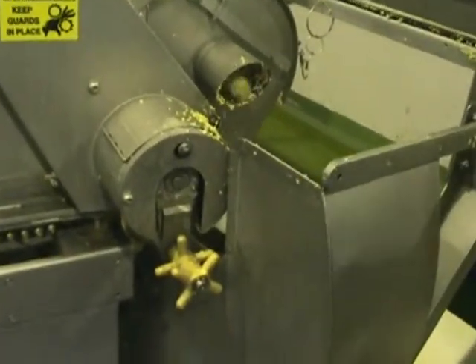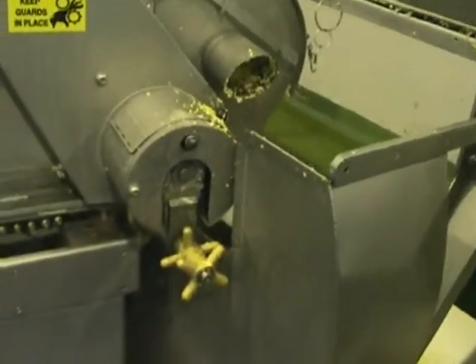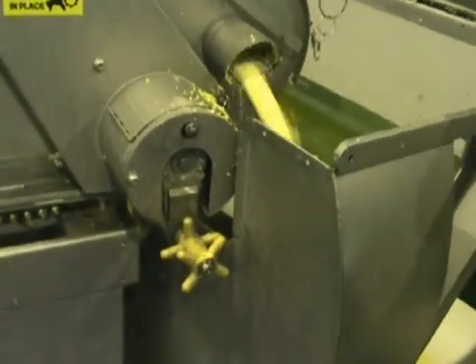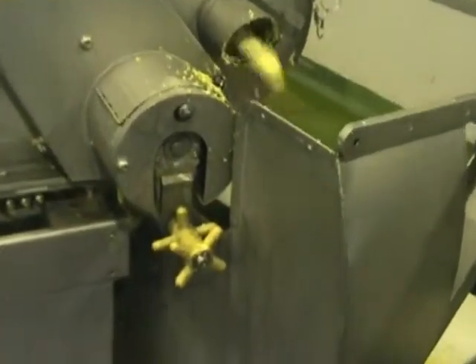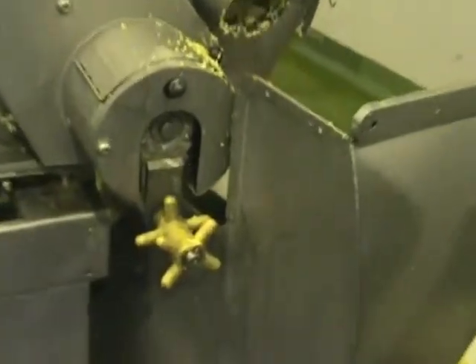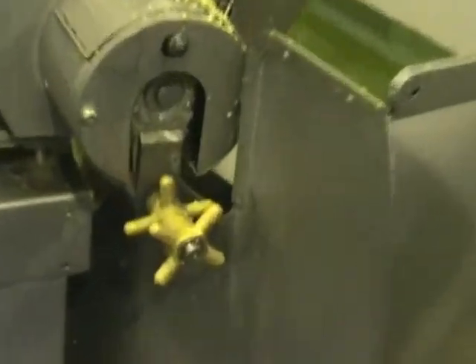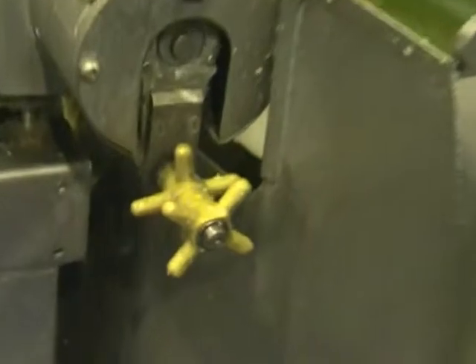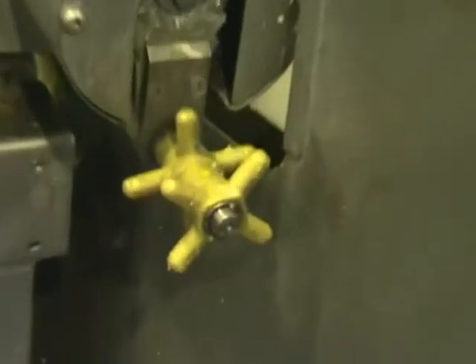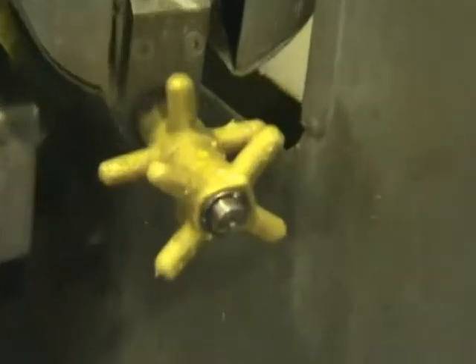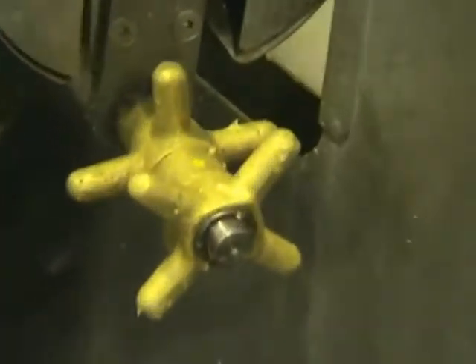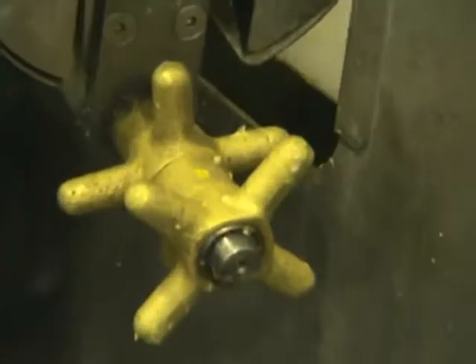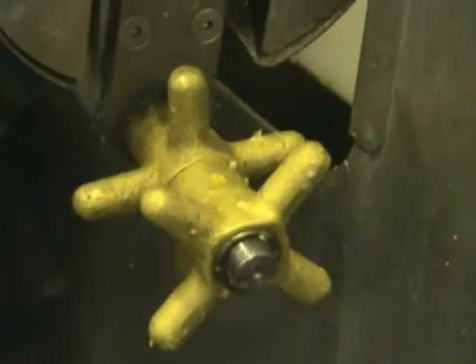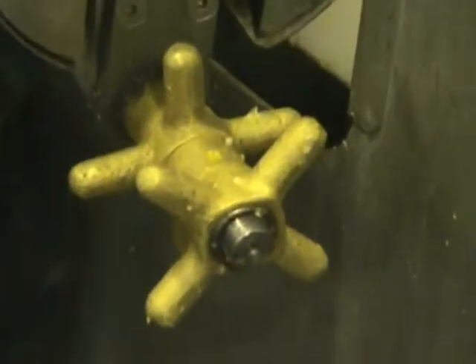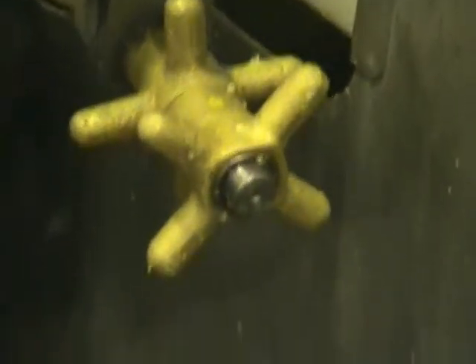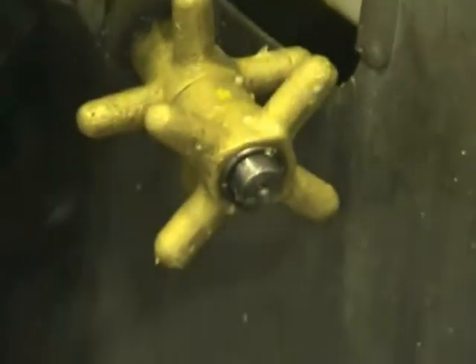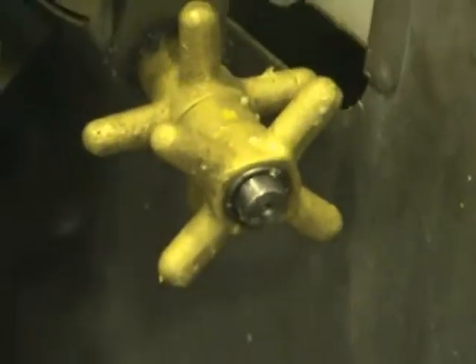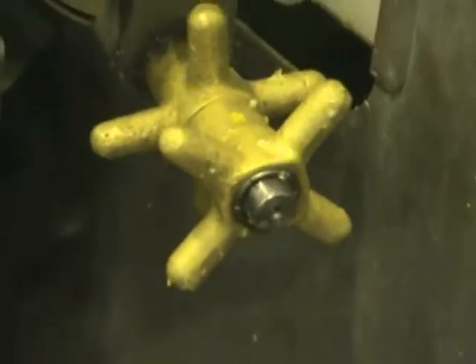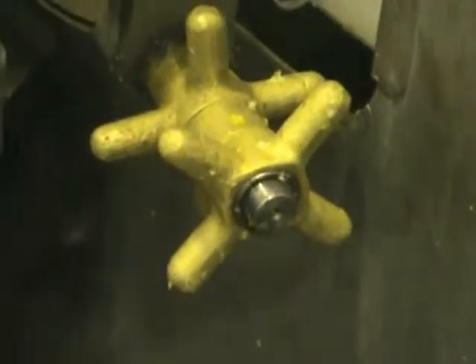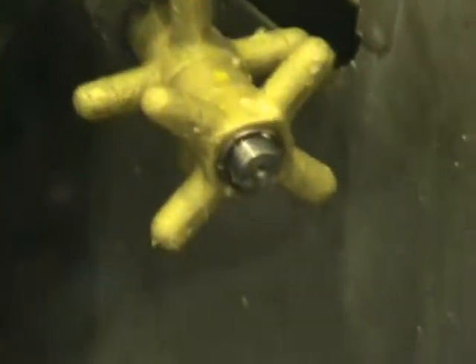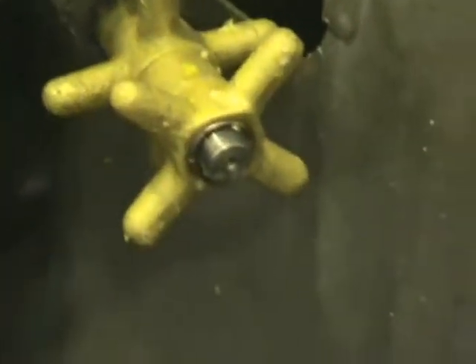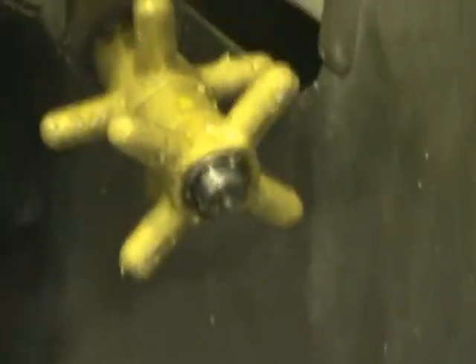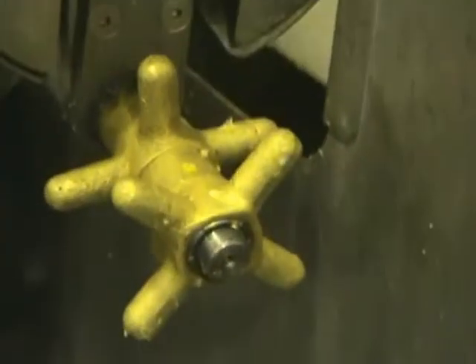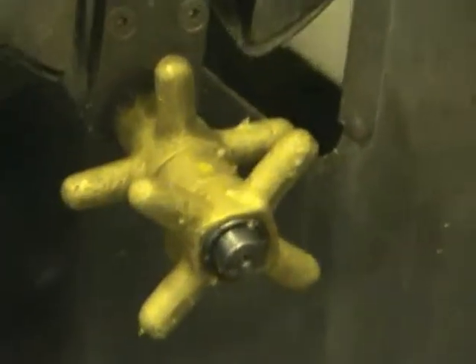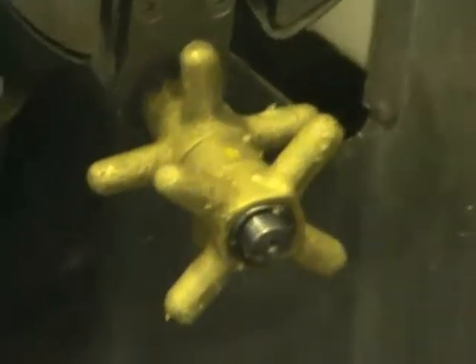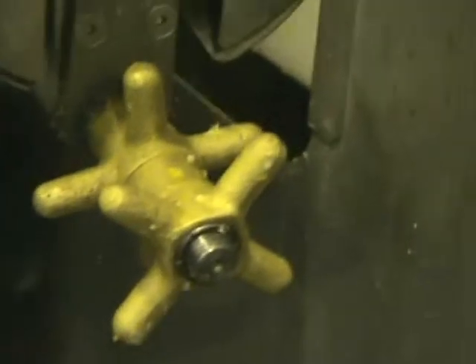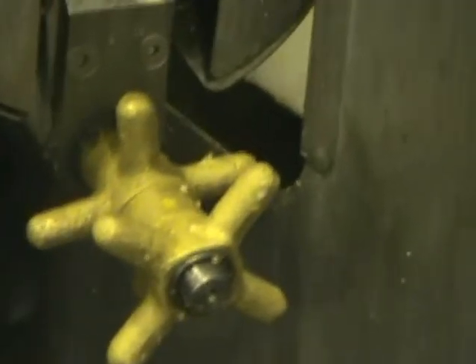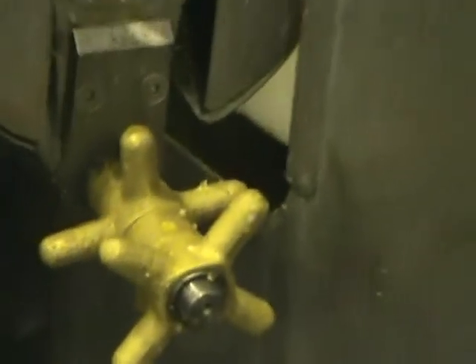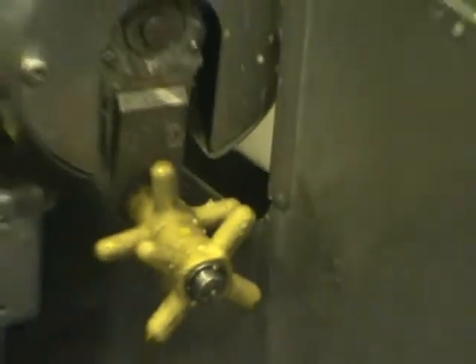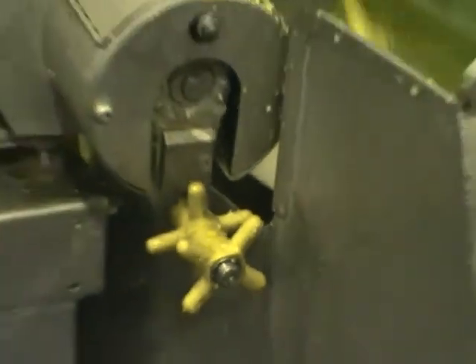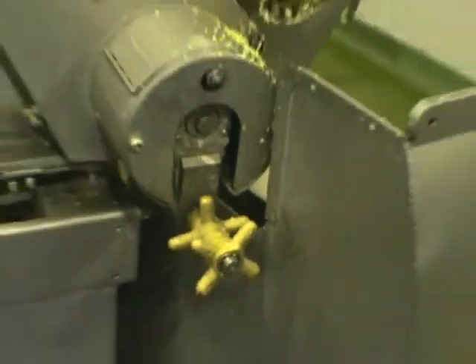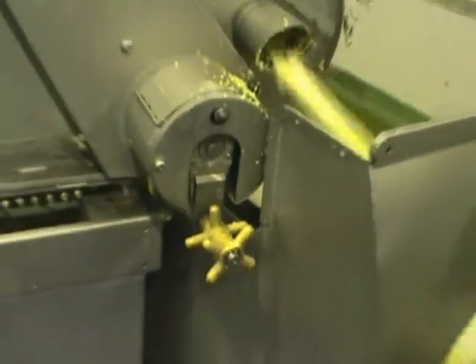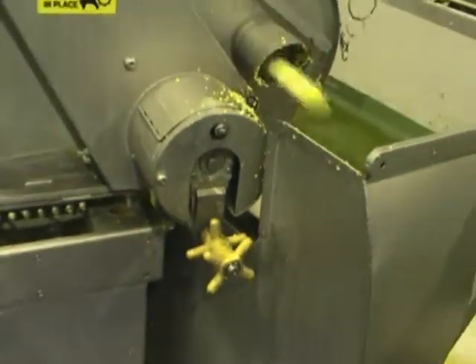This is where you make the adjustment for the cutting knife, how deep the cut is. Through this right here, you do it while the machine is running — it's okay.